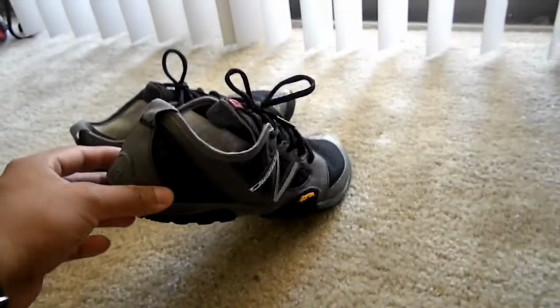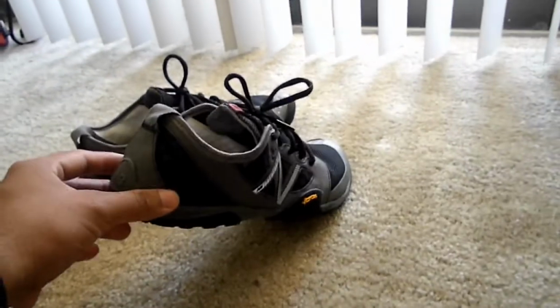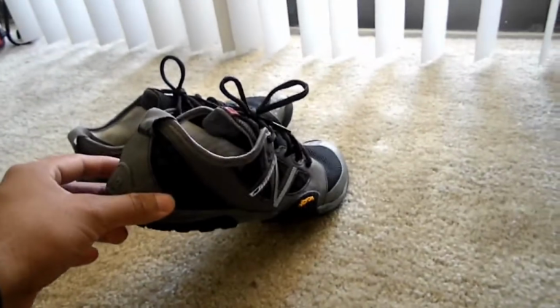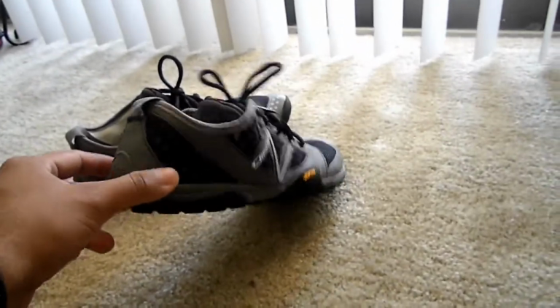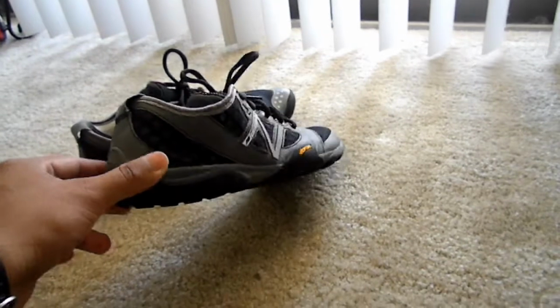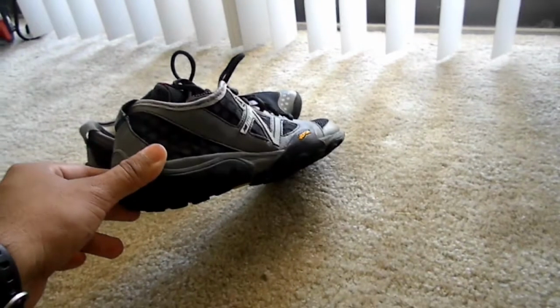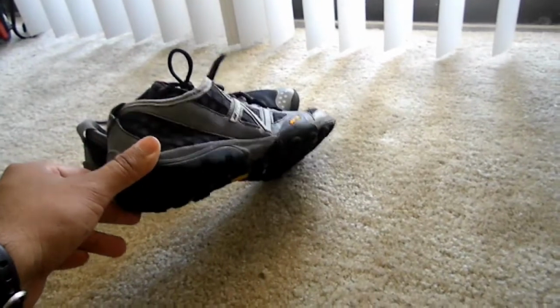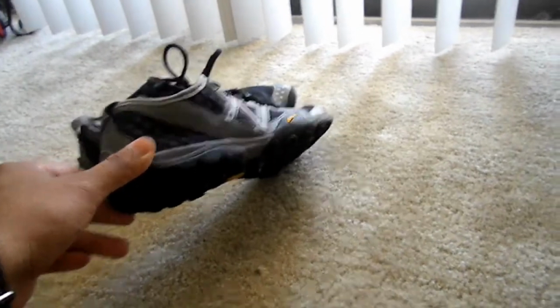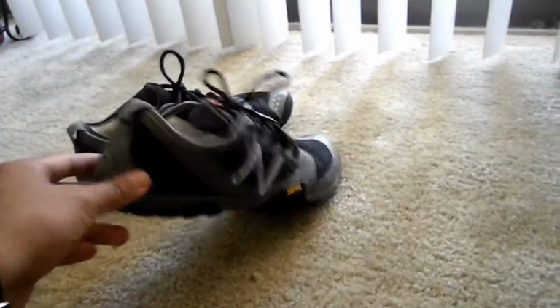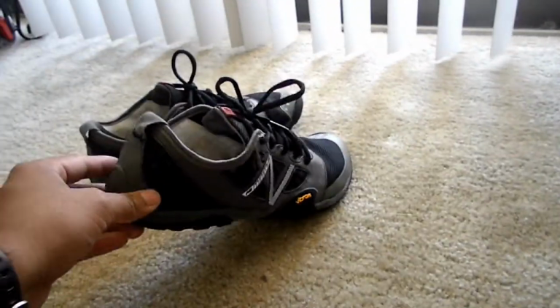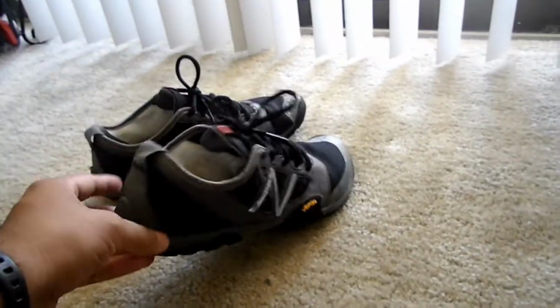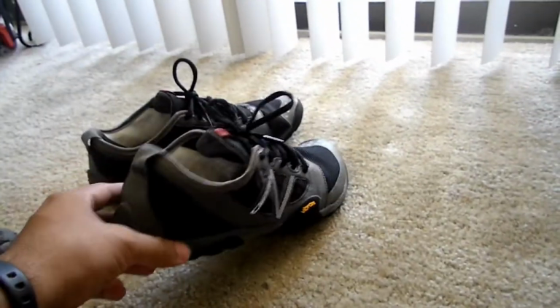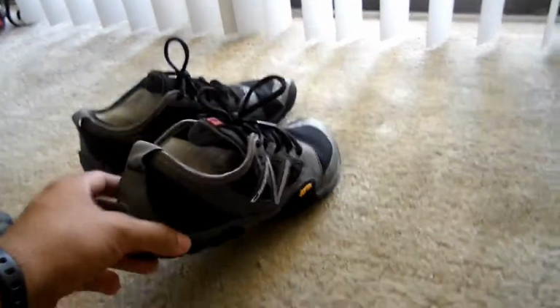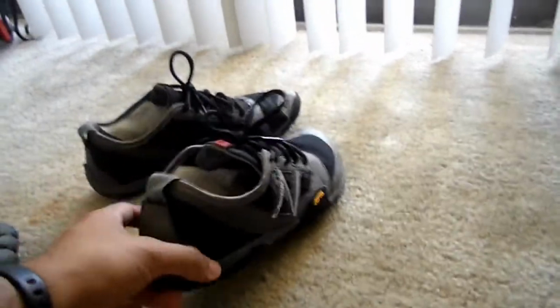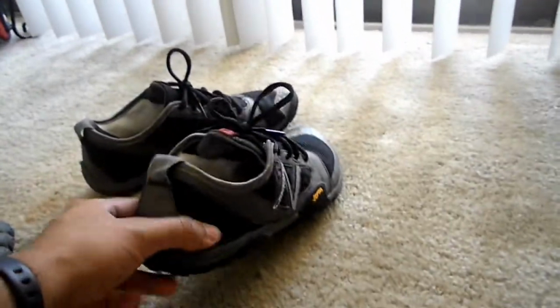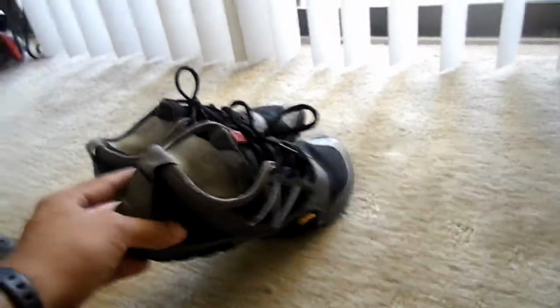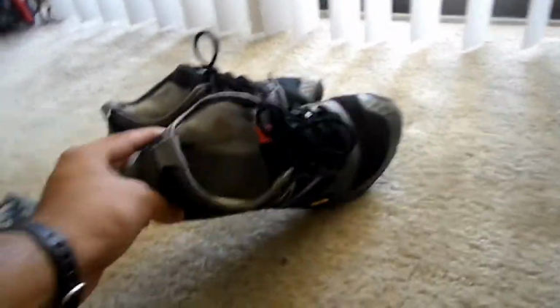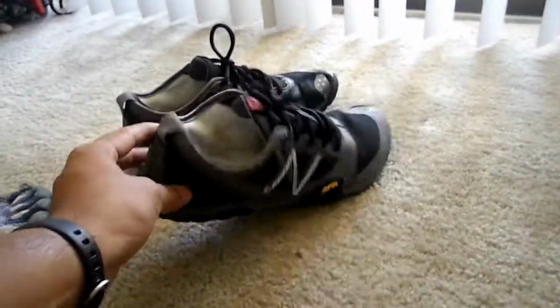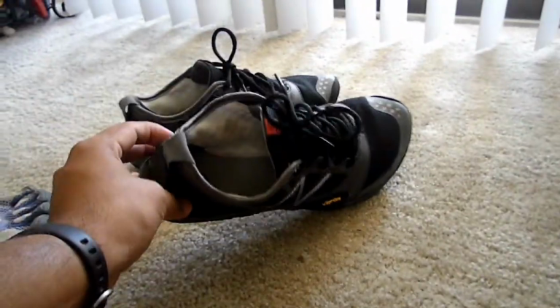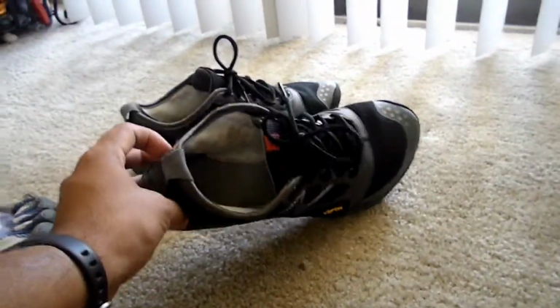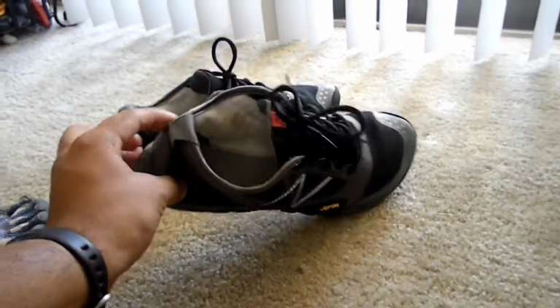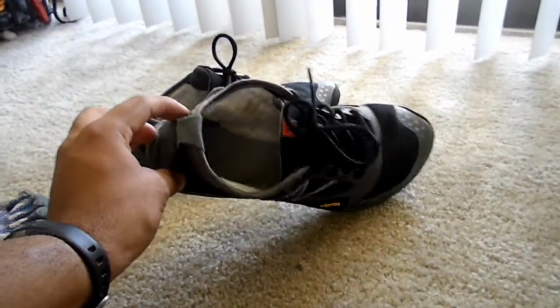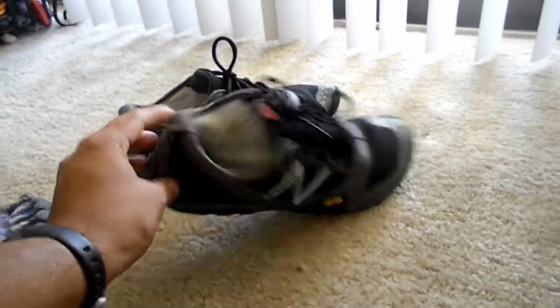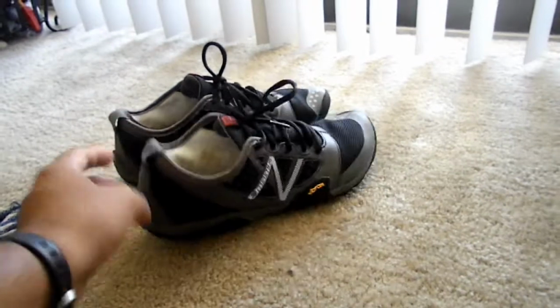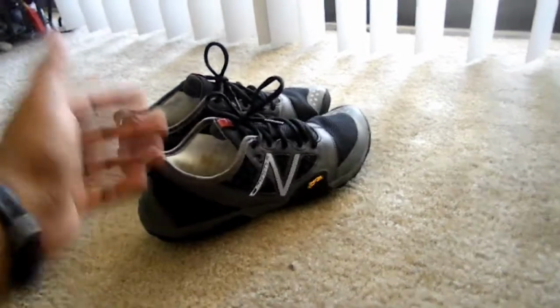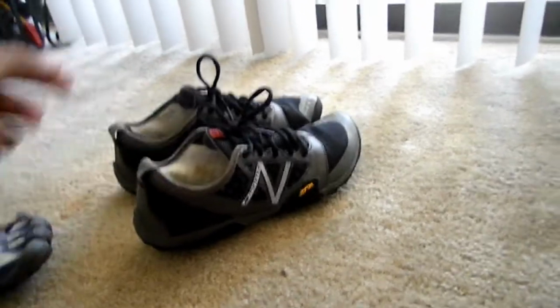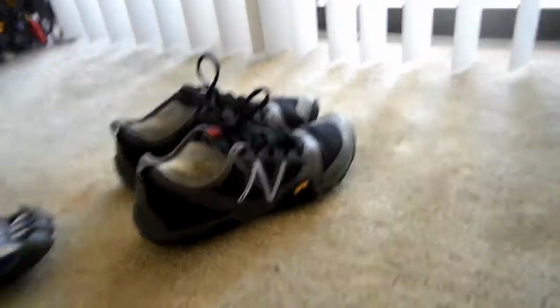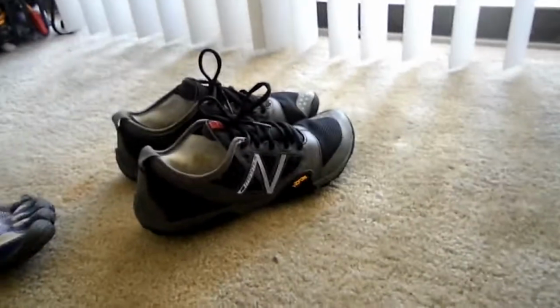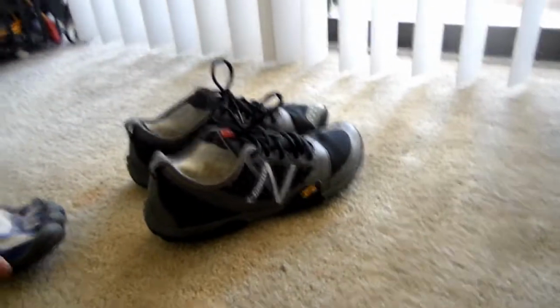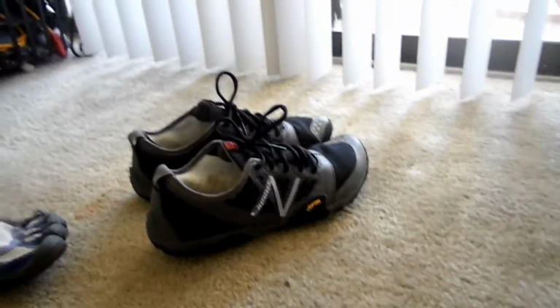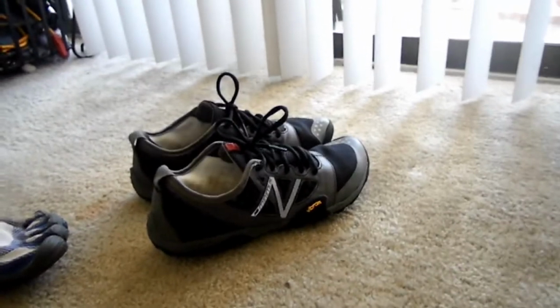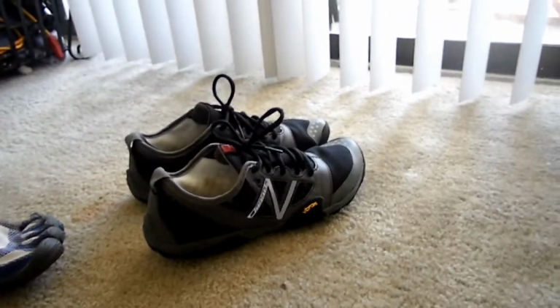Whenever you wear these shoes it feels like you're not even wearing shoes because they're so light. I highly recommend these. I bought them for $100.